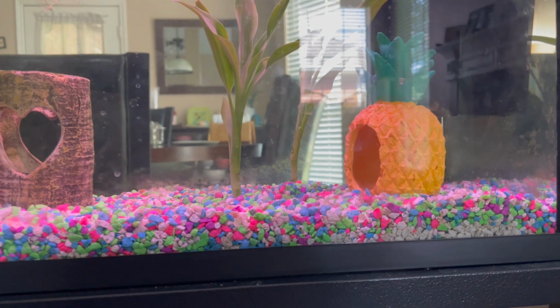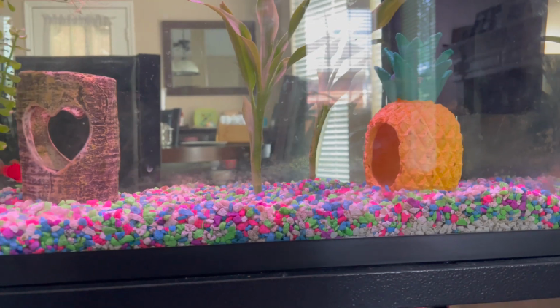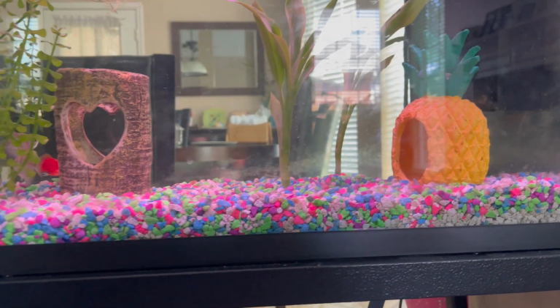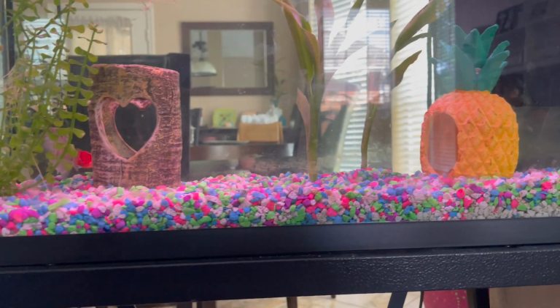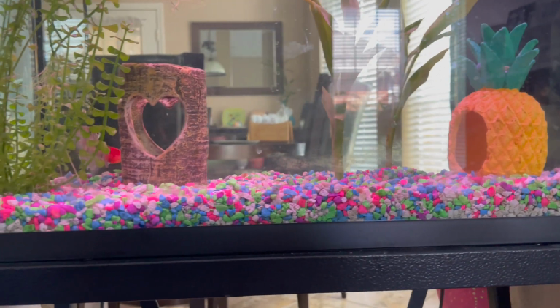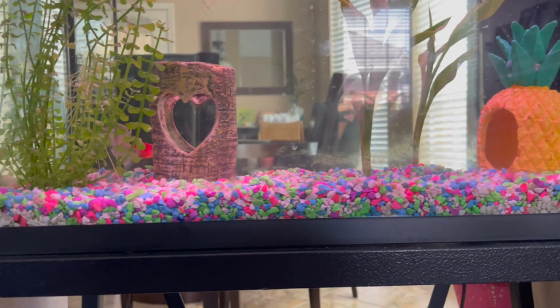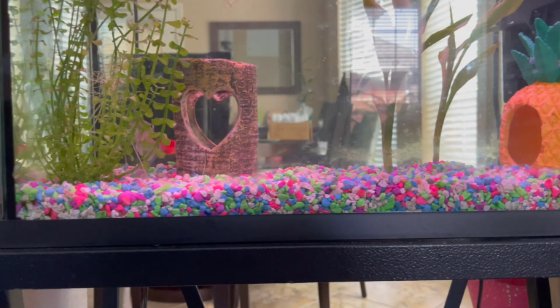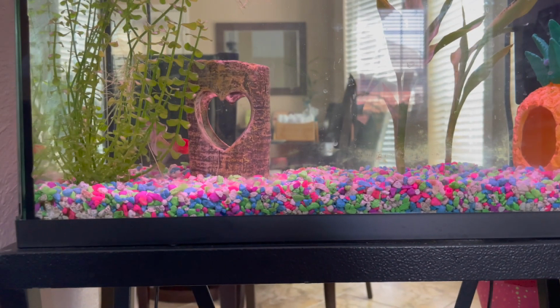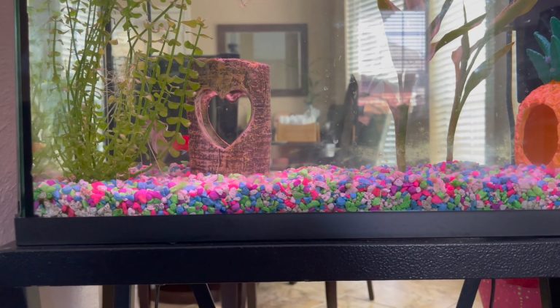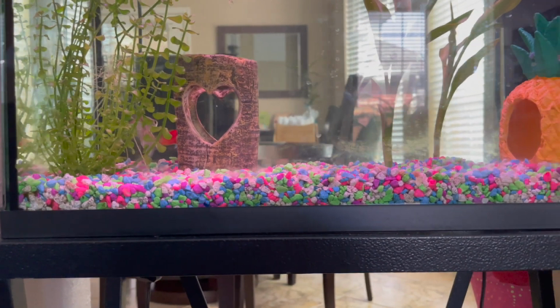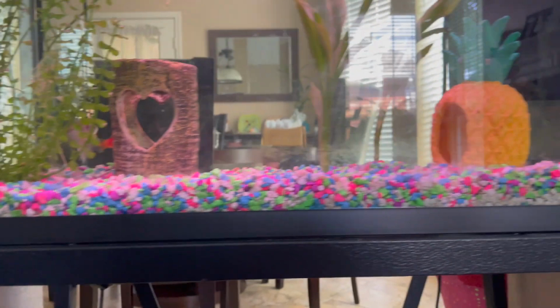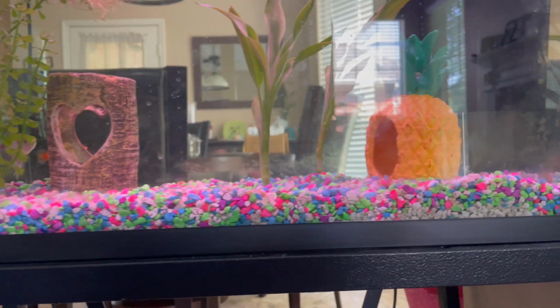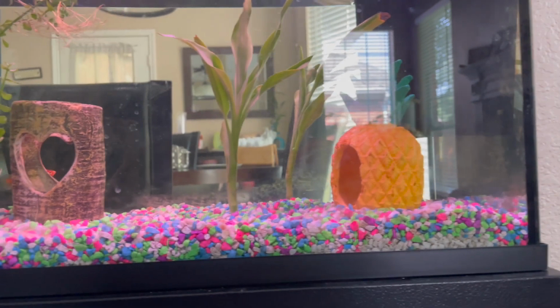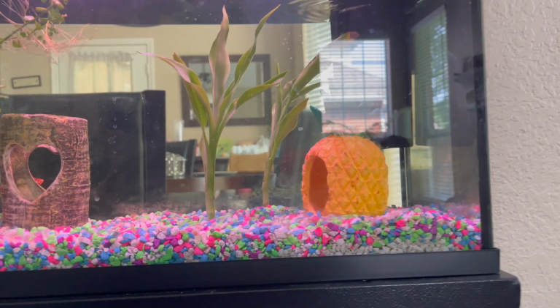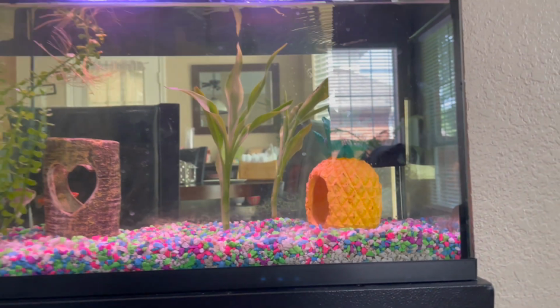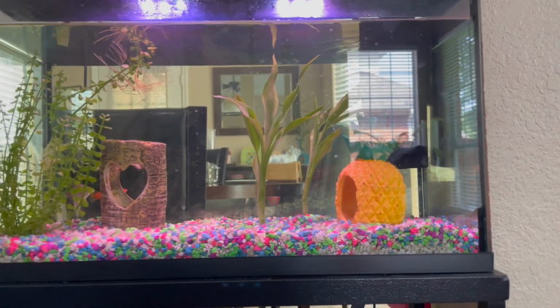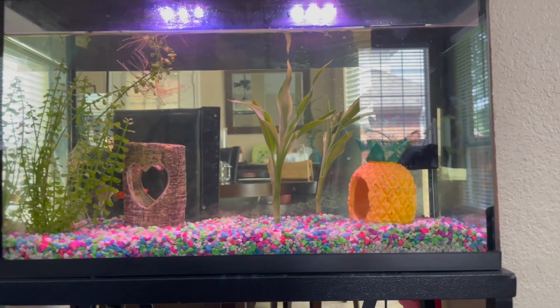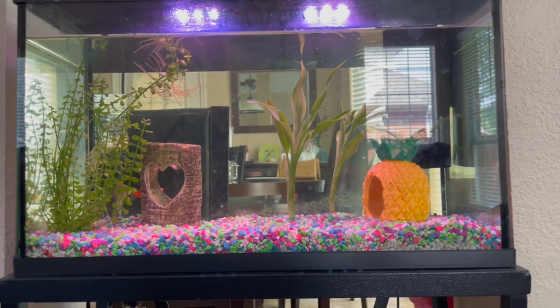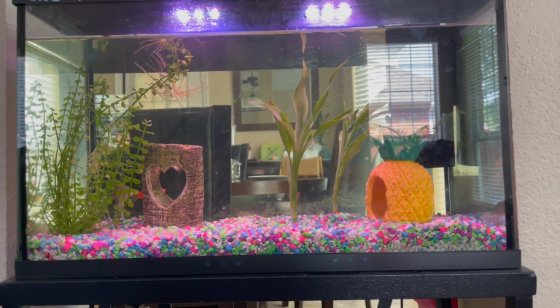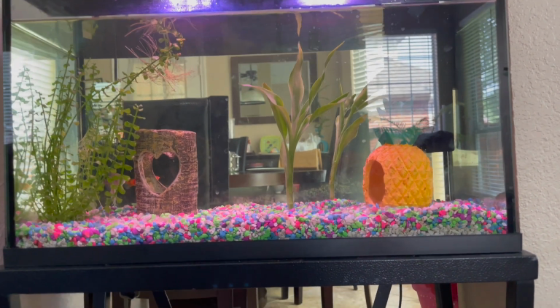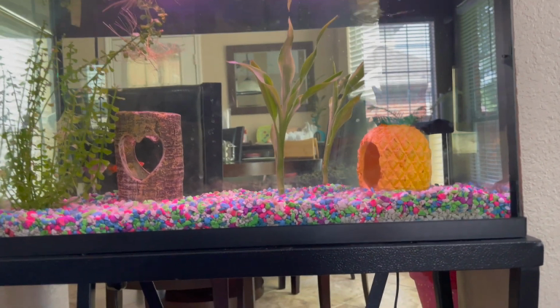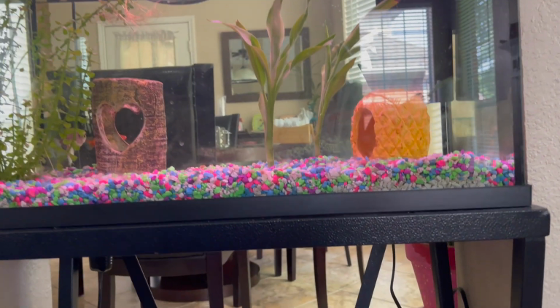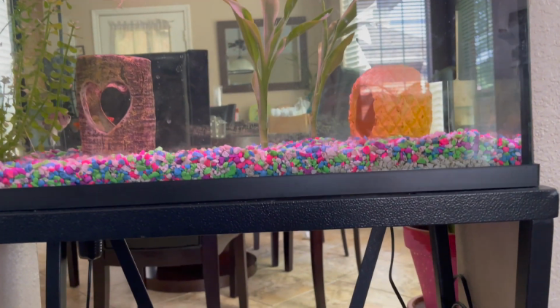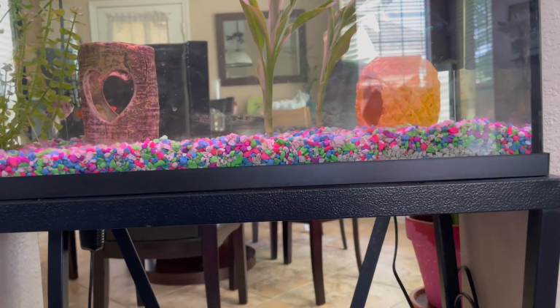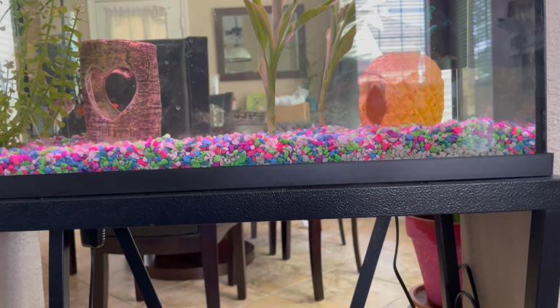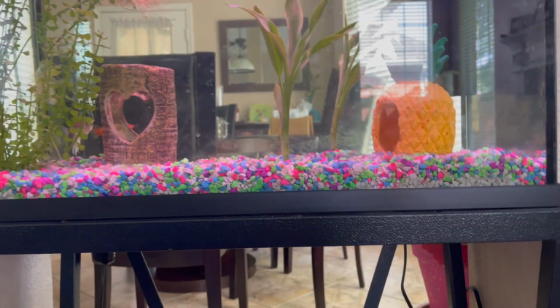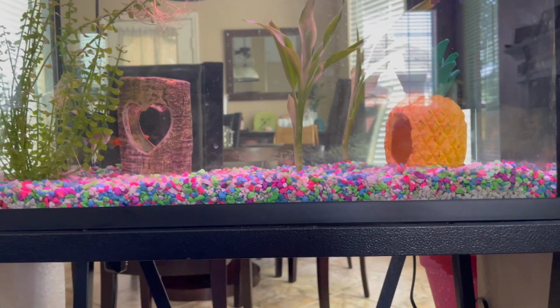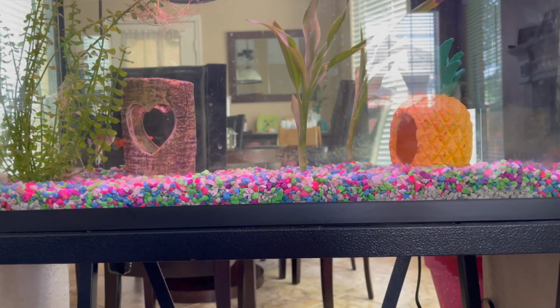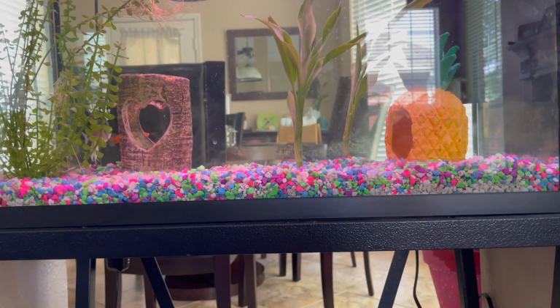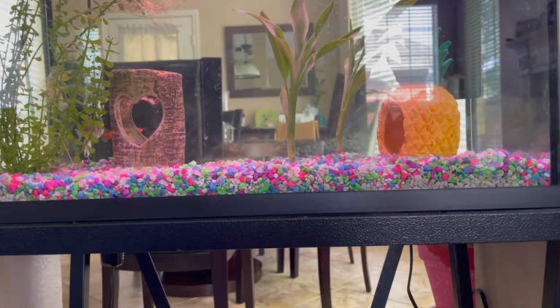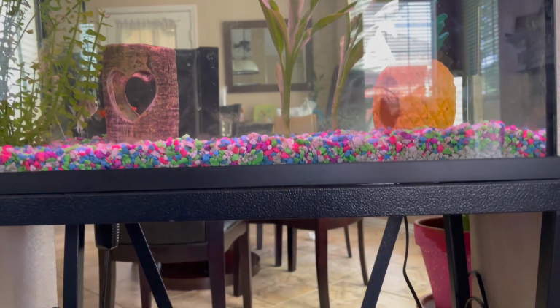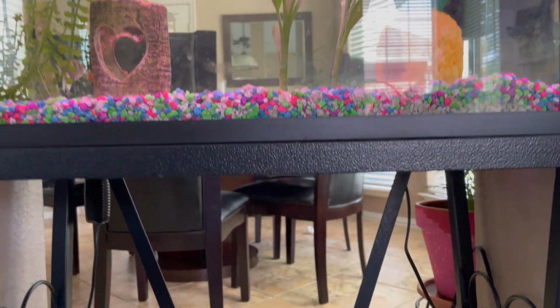Hey friends, welcome back to 3 Minute Reviews by Mukesh's Tech Space. If you have a 10-gallon fish tank similar to this and you're in the market for a stand for your fish tank, then this video is for you.